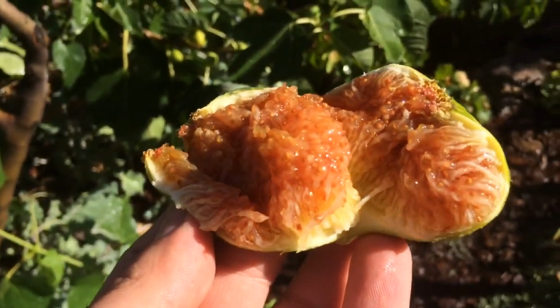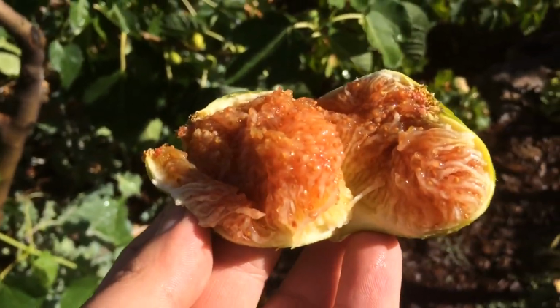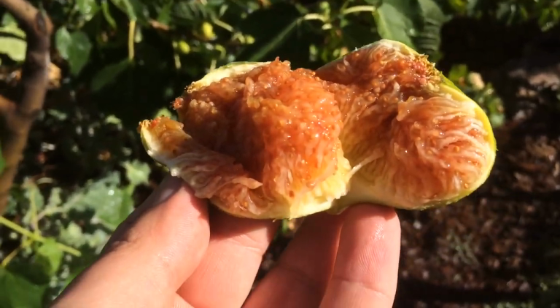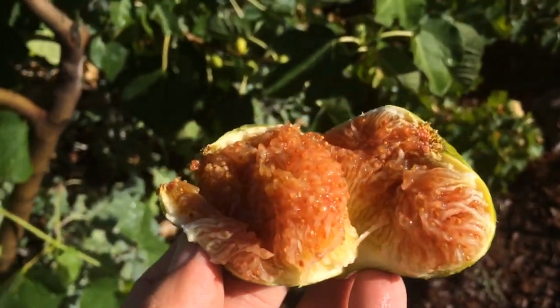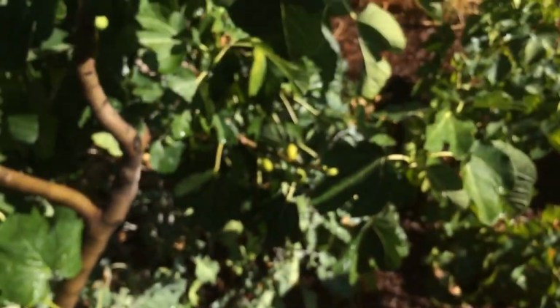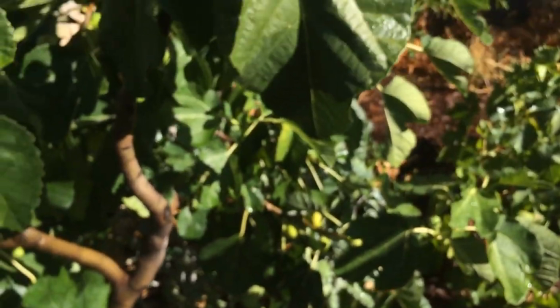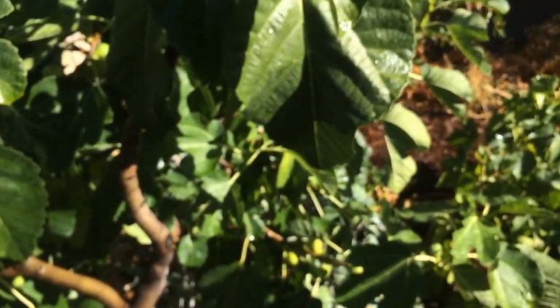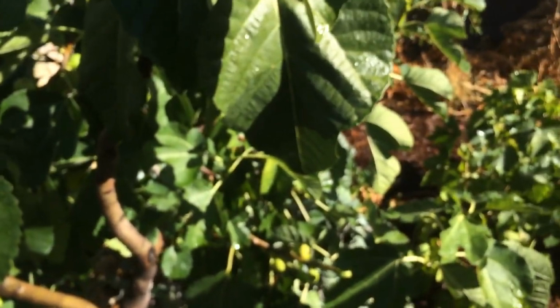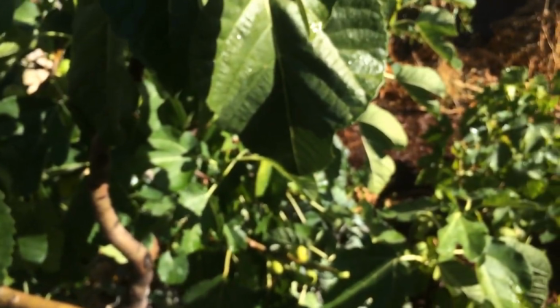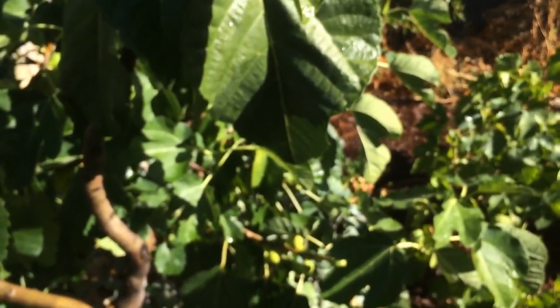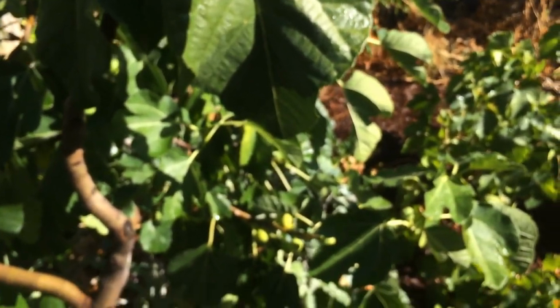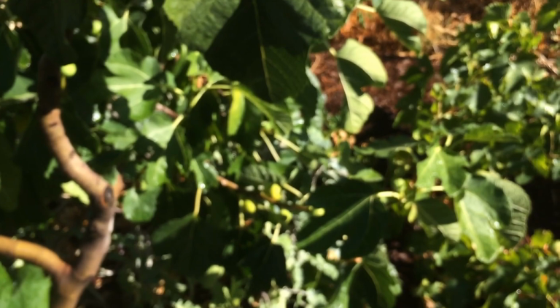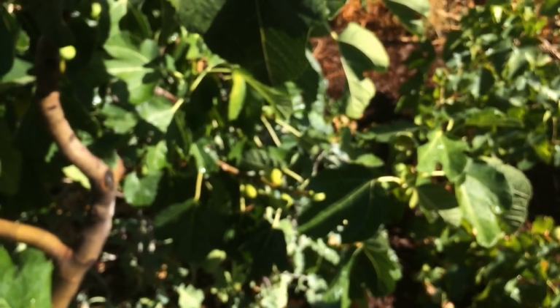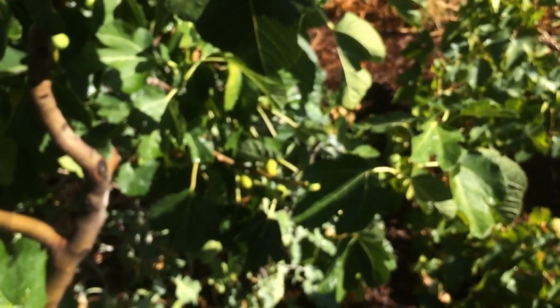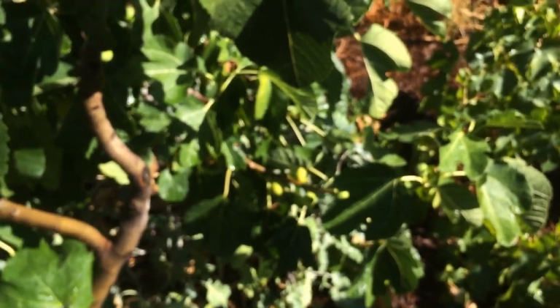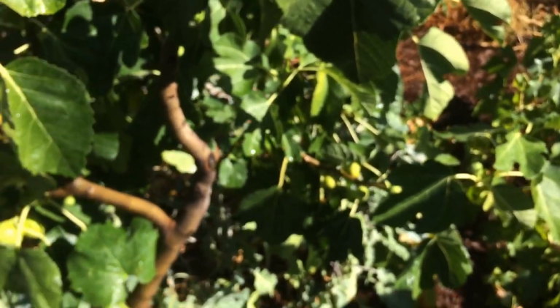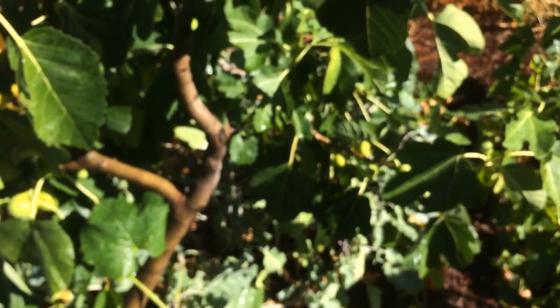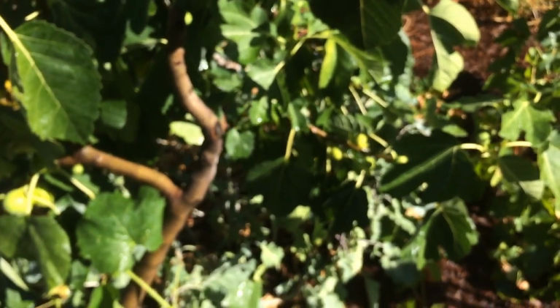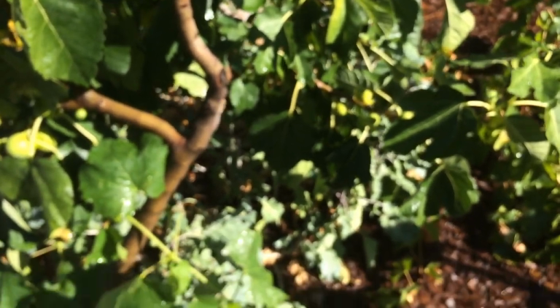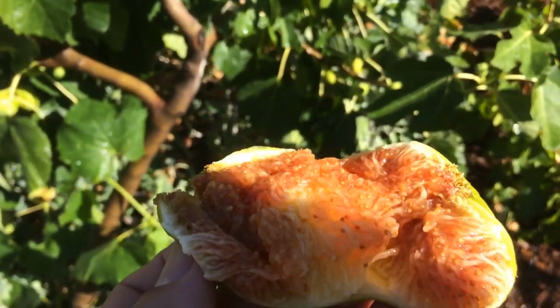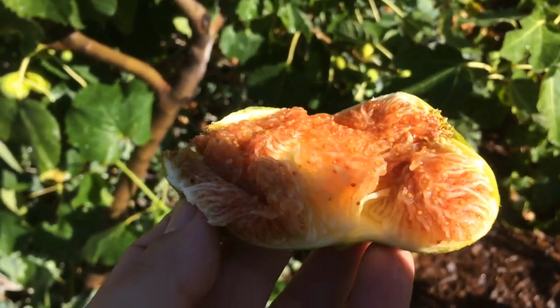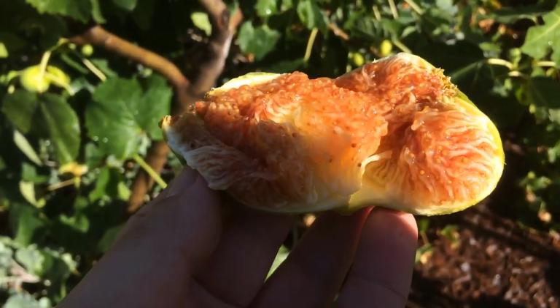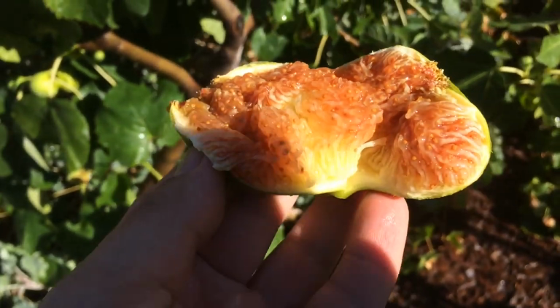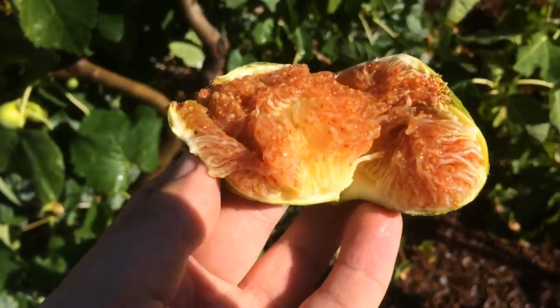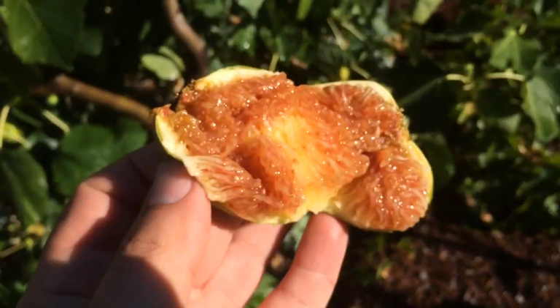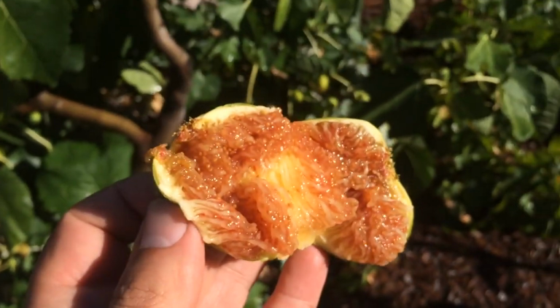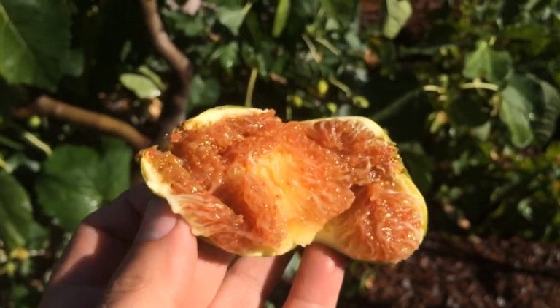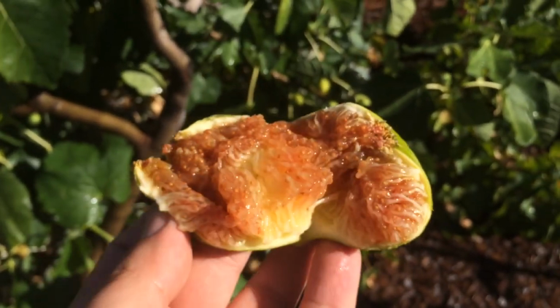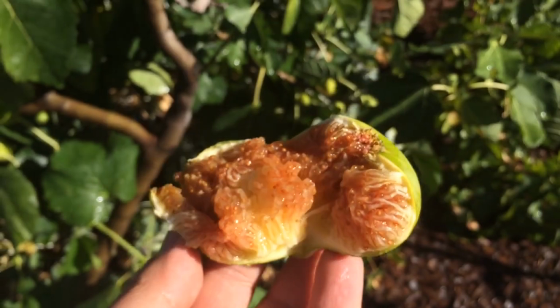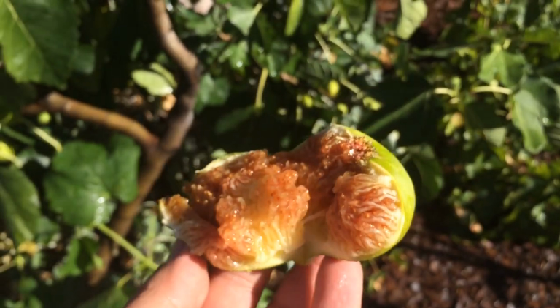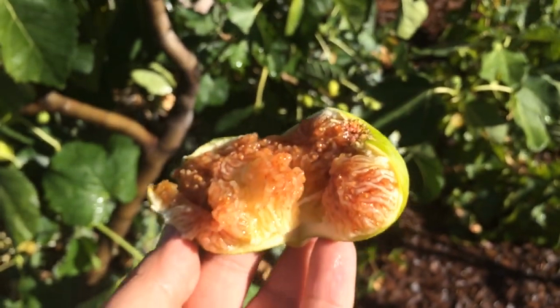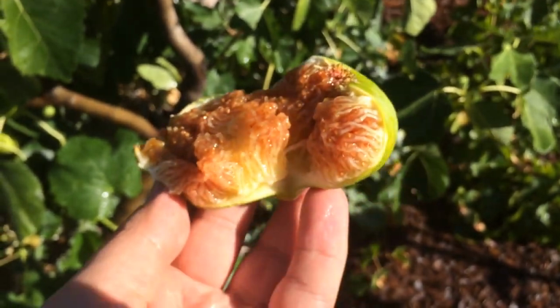This Codota fig tastes like honey. Yep, just like honey. Amazing. Amazing fig variety.